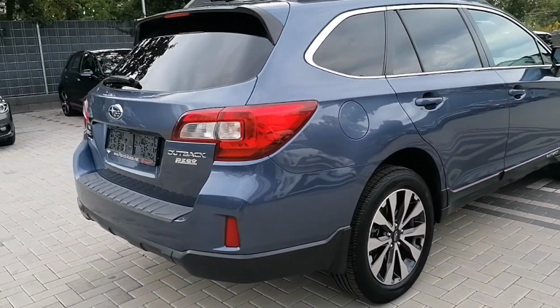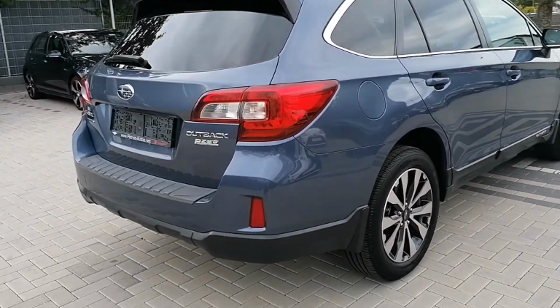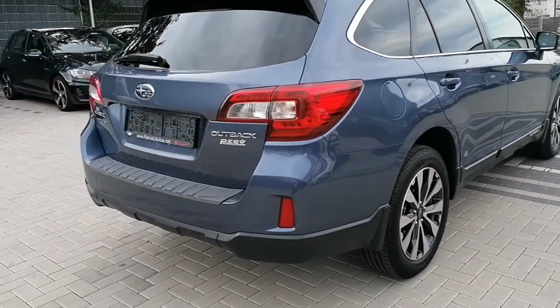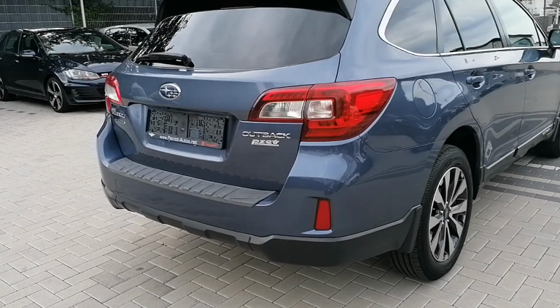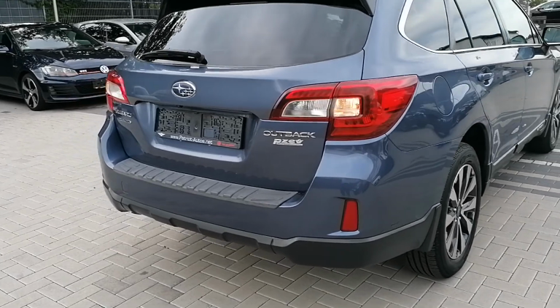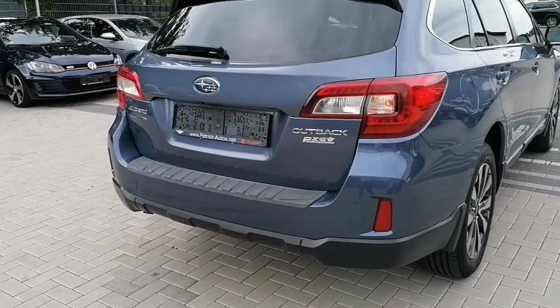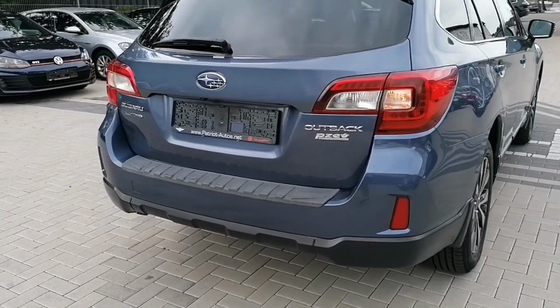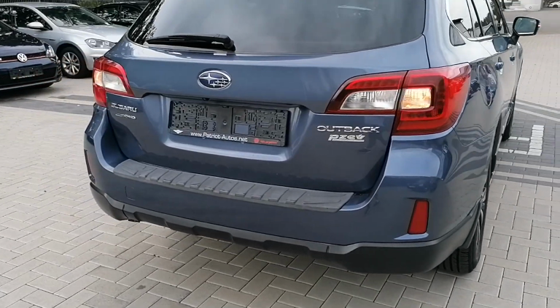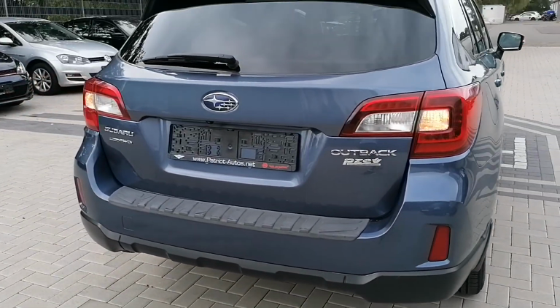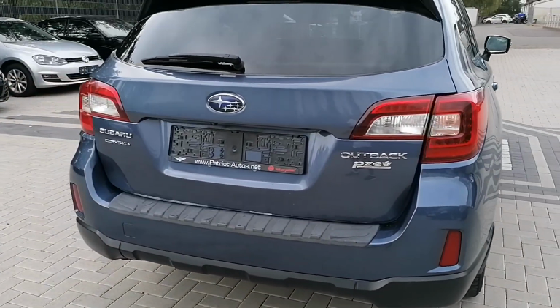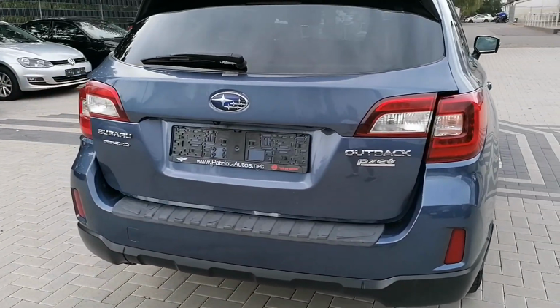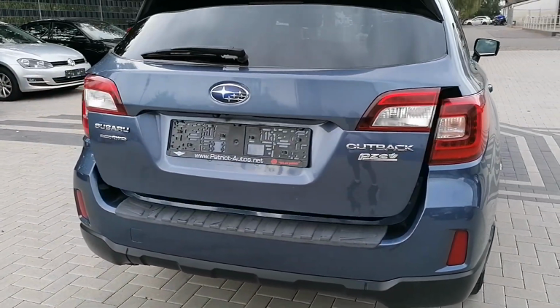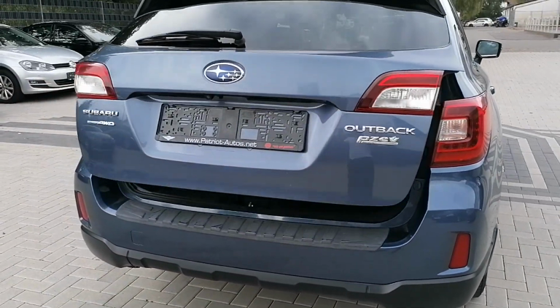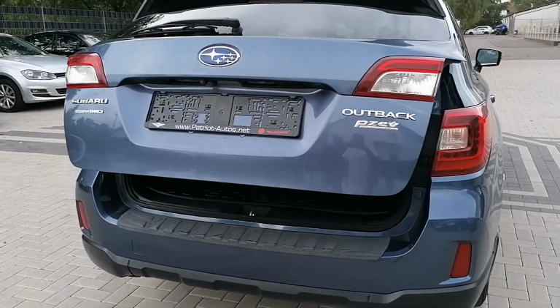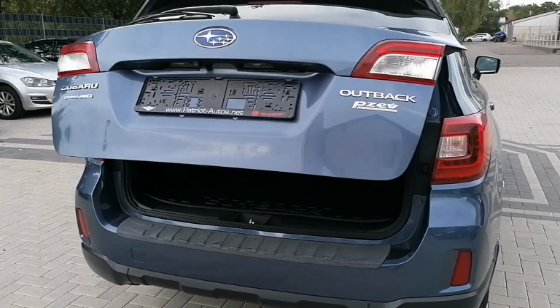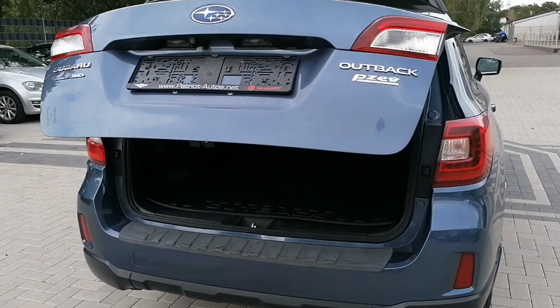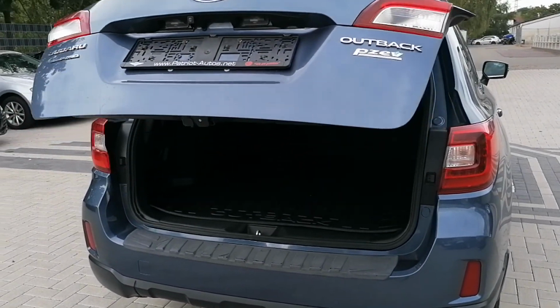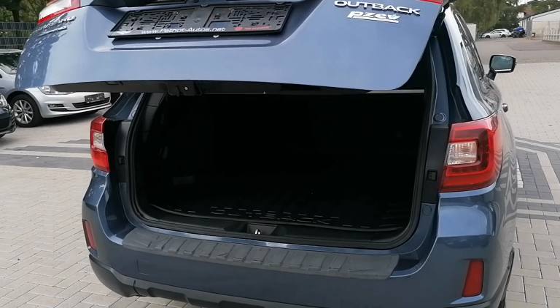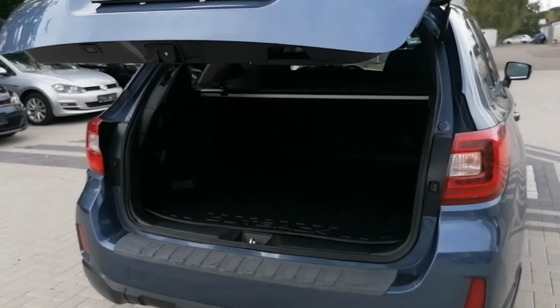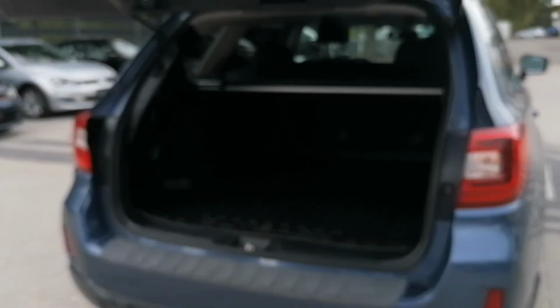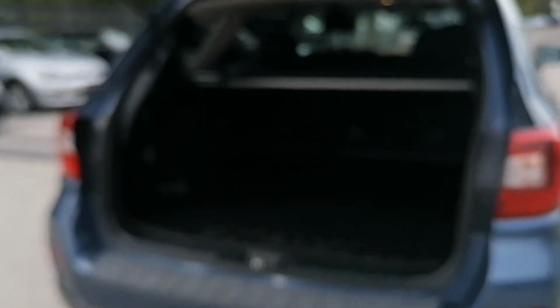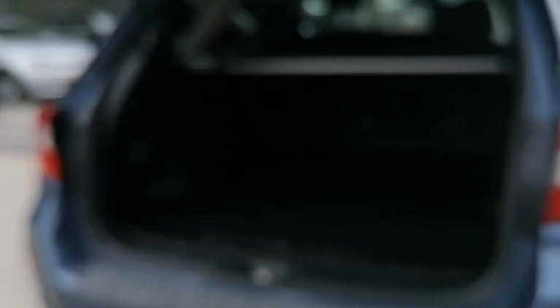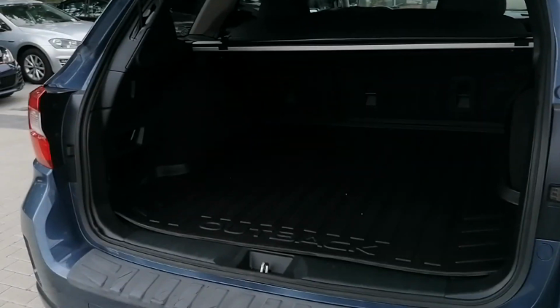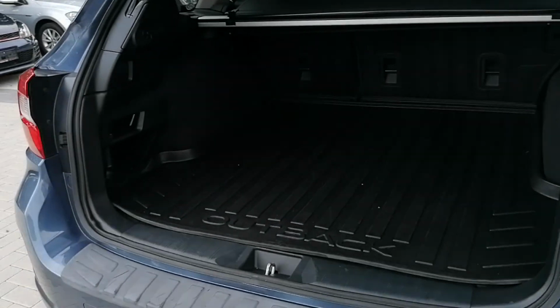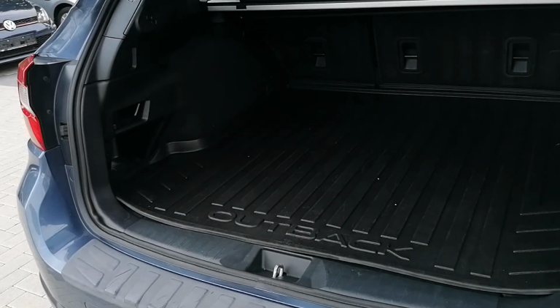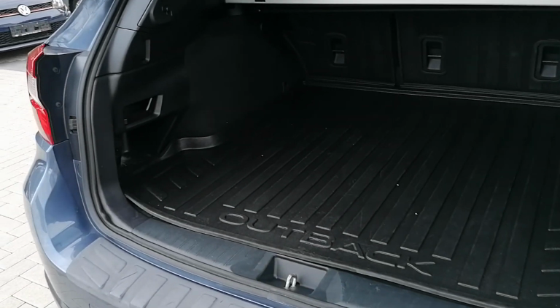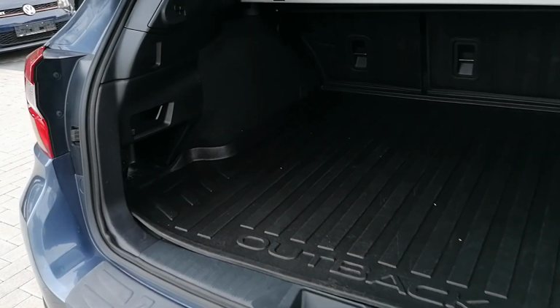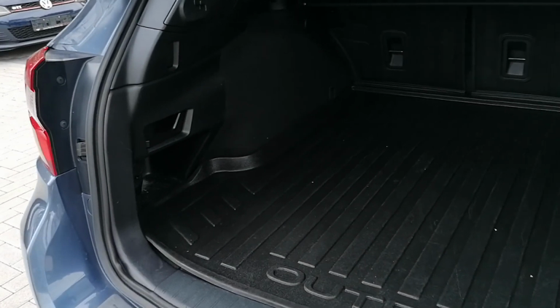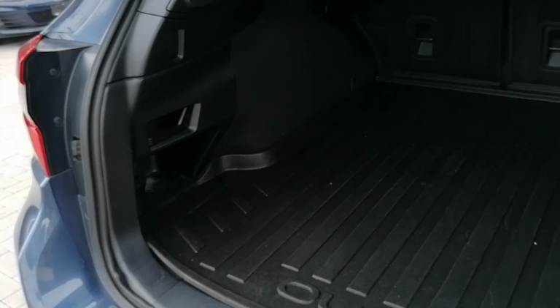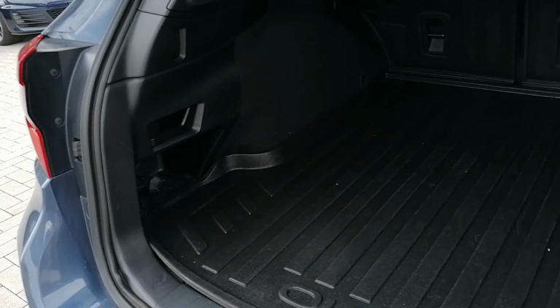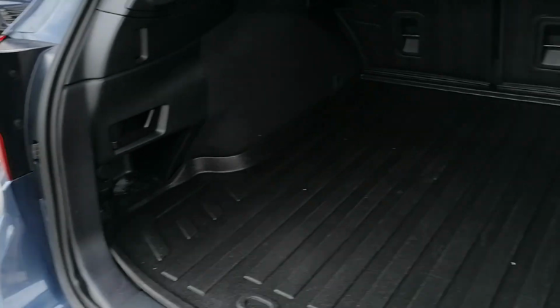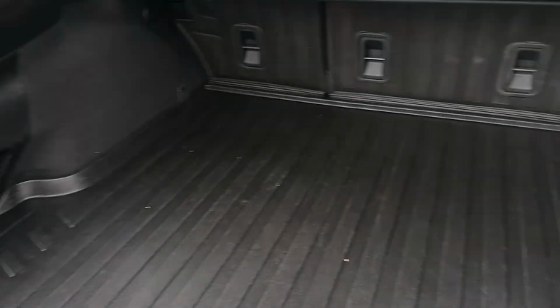I'll go ahead and pop the trunk. Electronically opening trunk there as well. Nice and spacious.